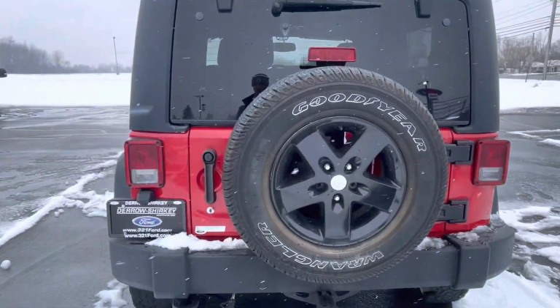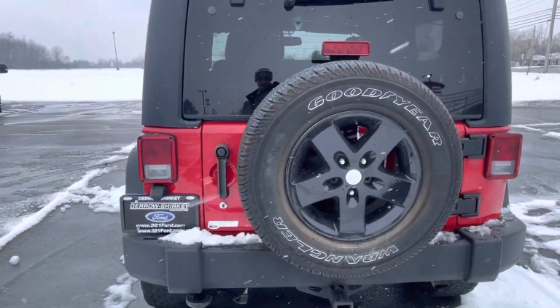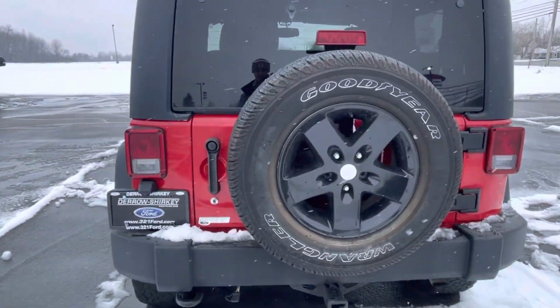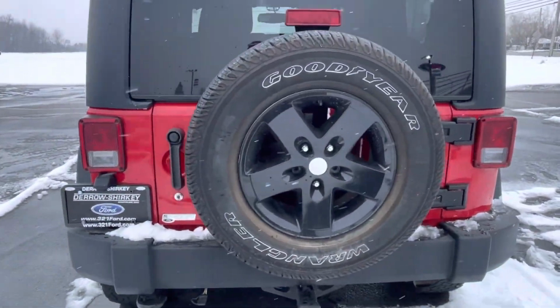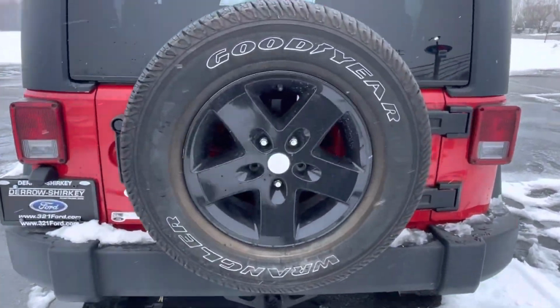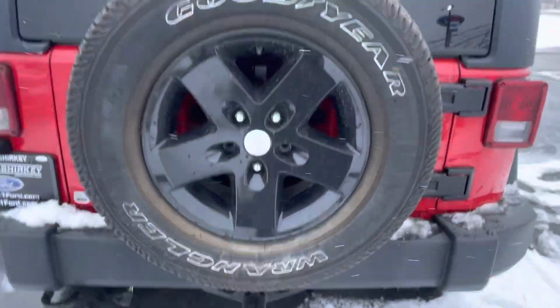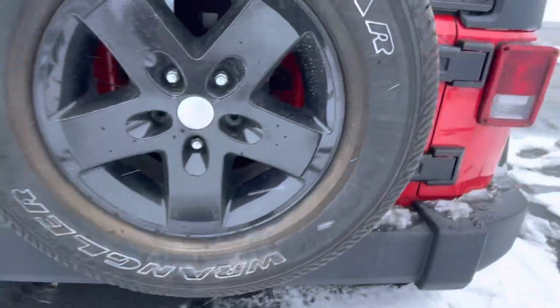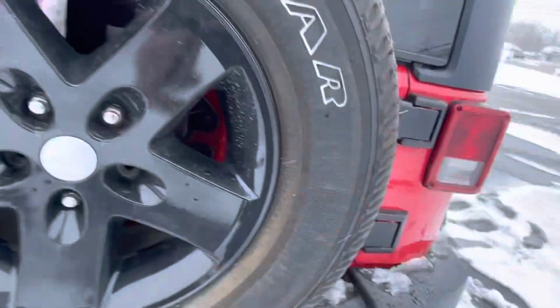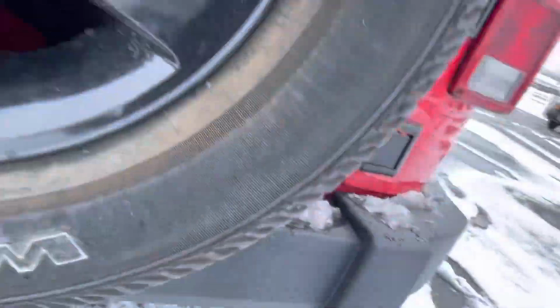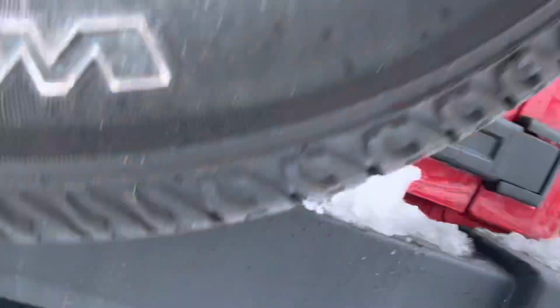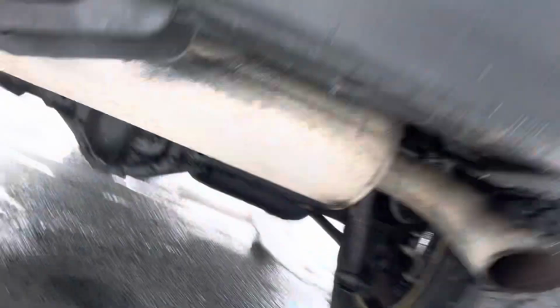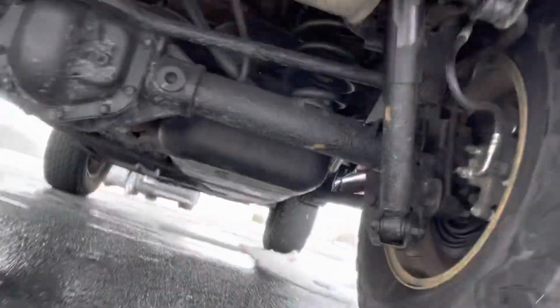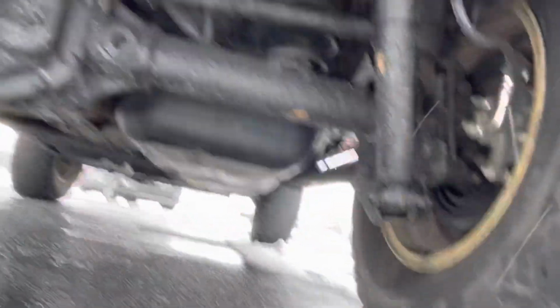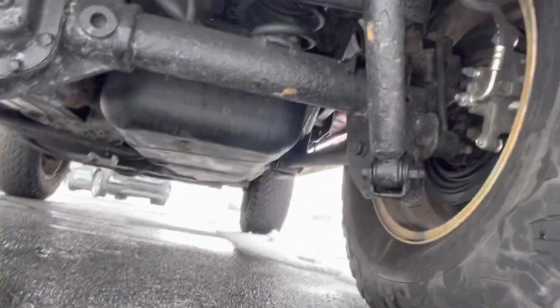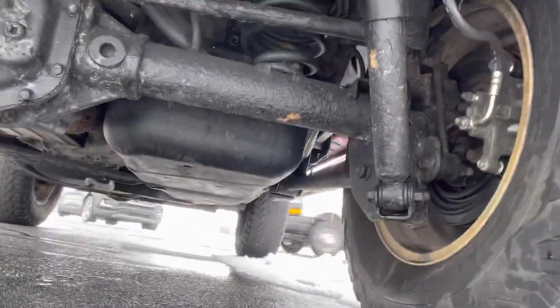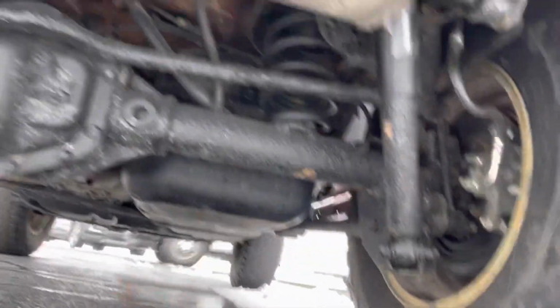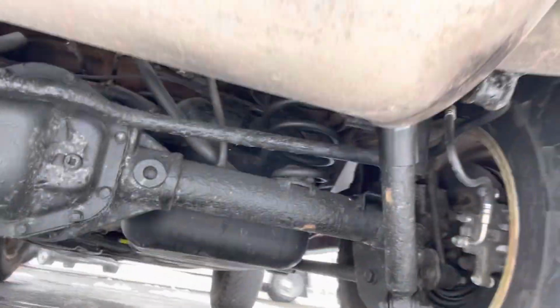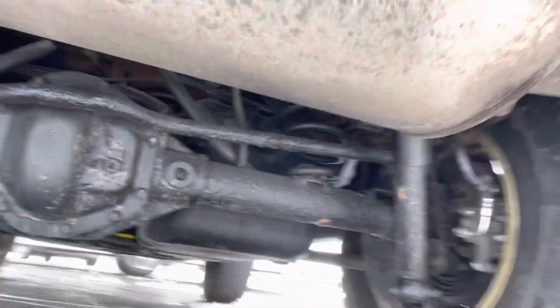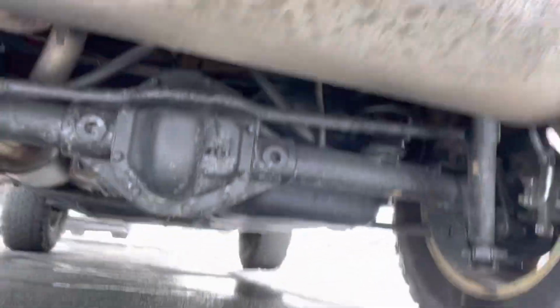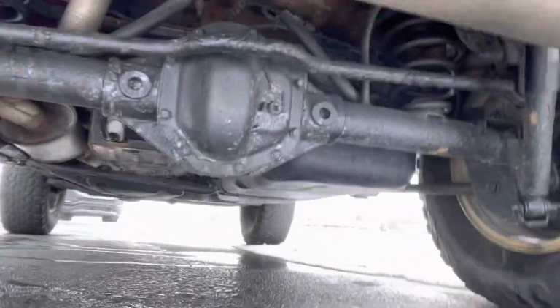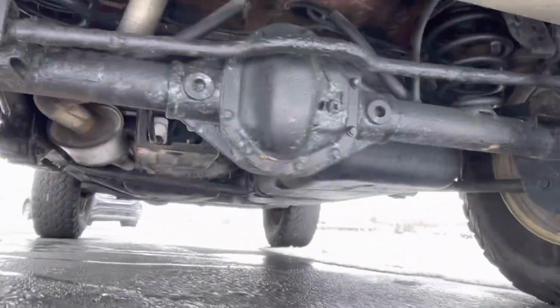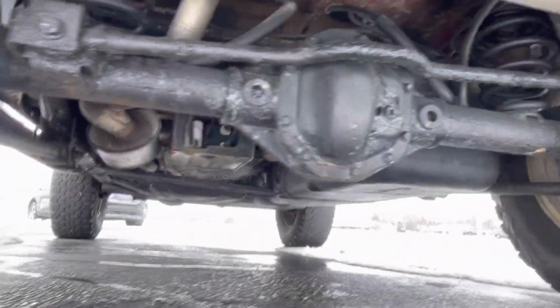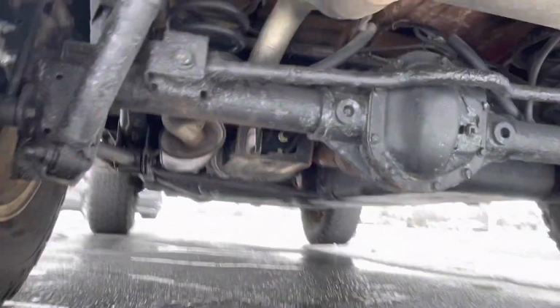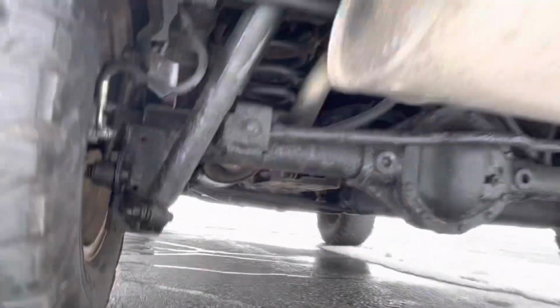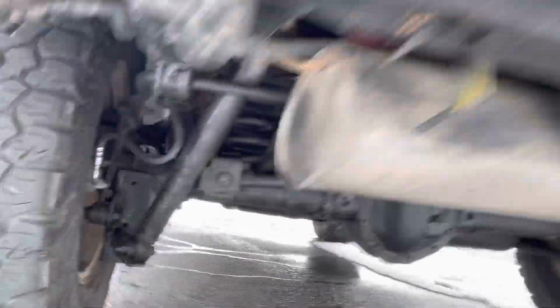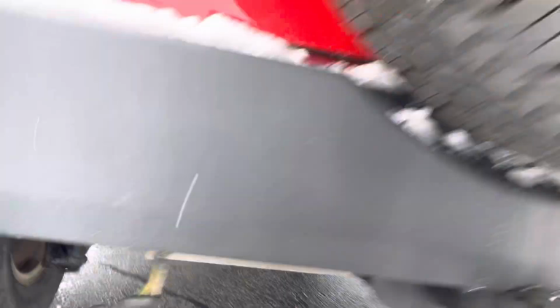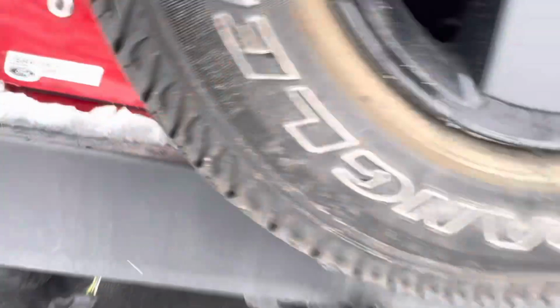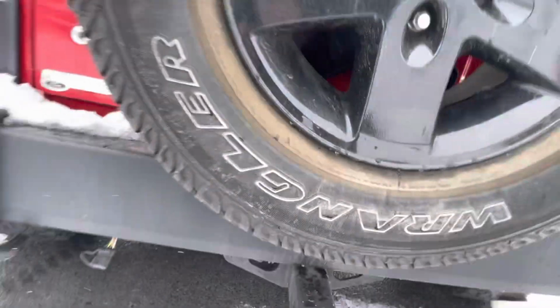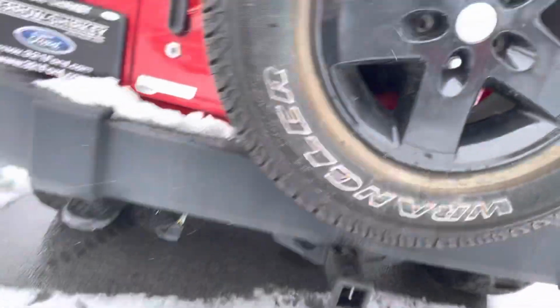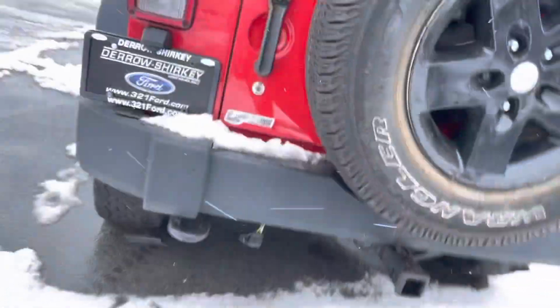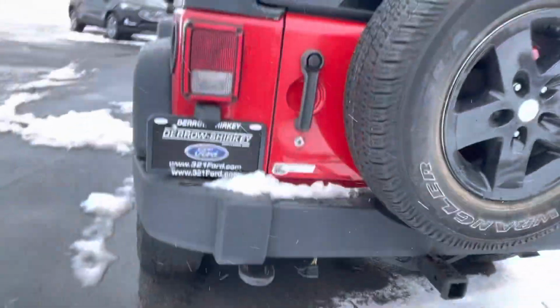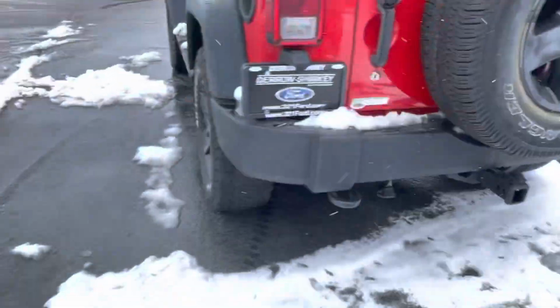Back side looks good. There's a spare tire and a hitch along the back side as well.